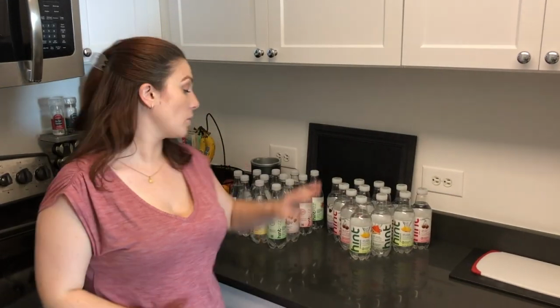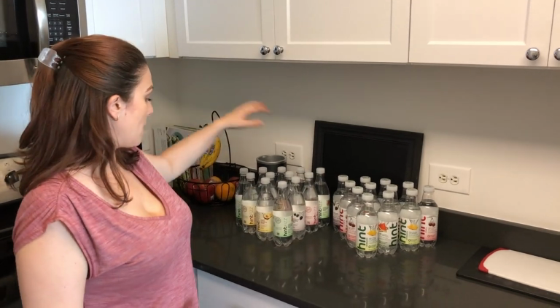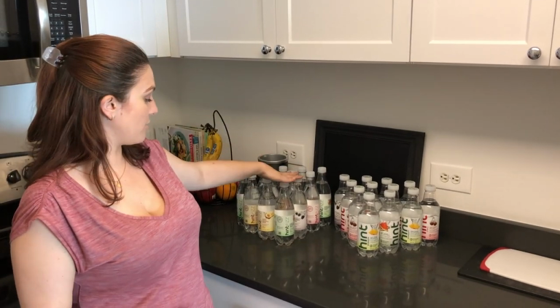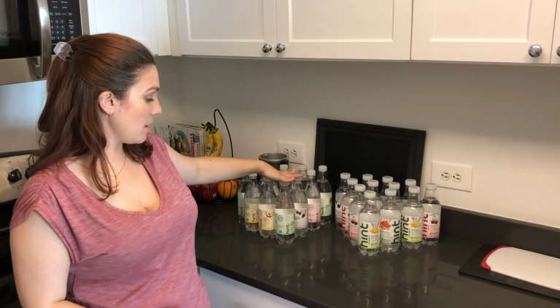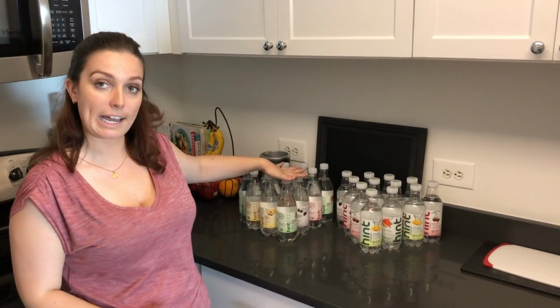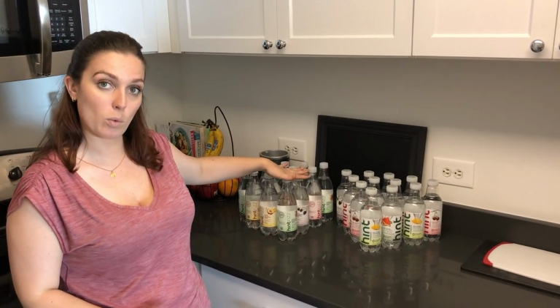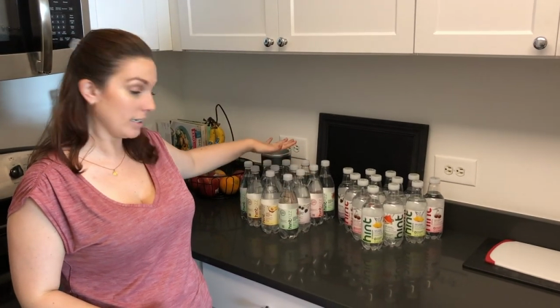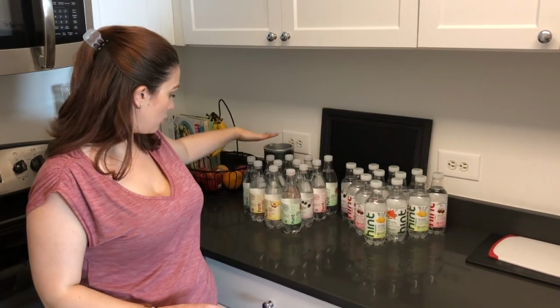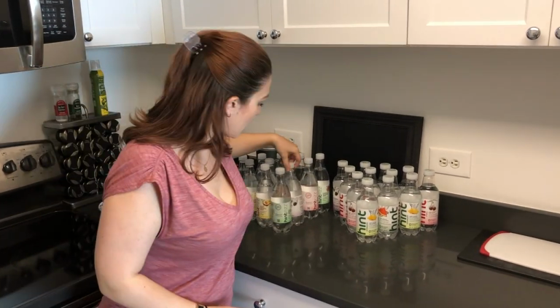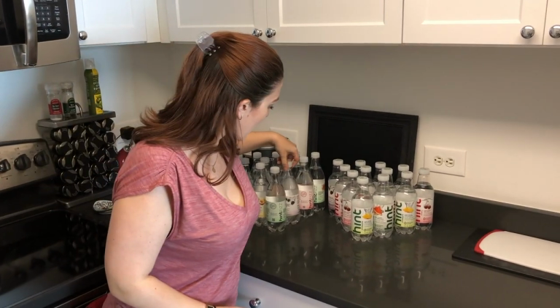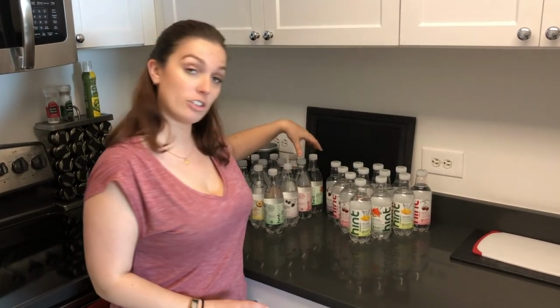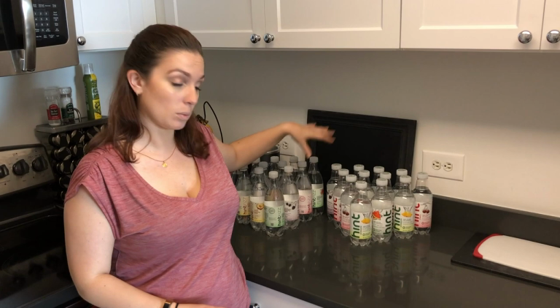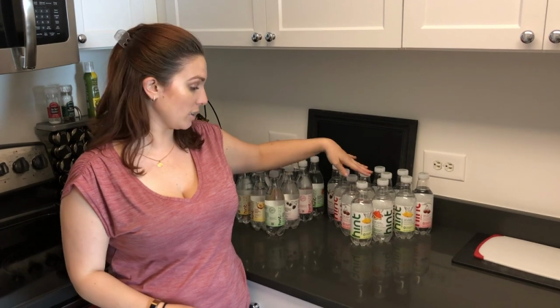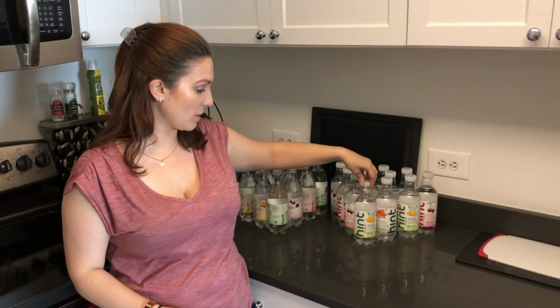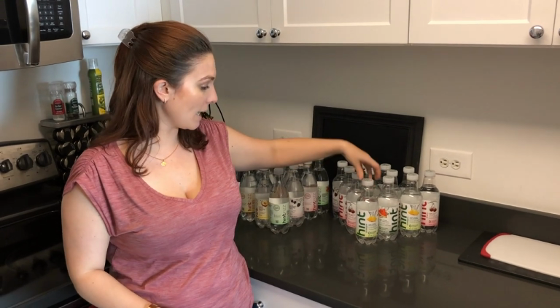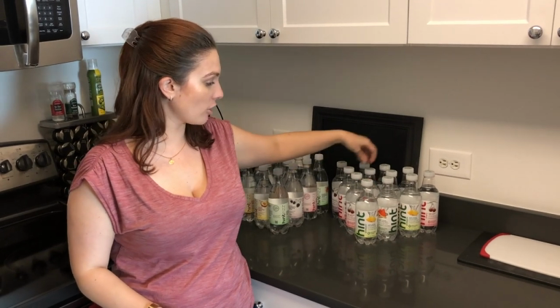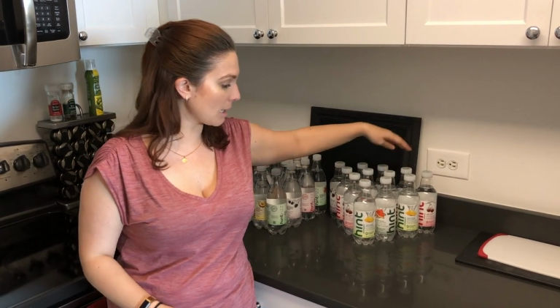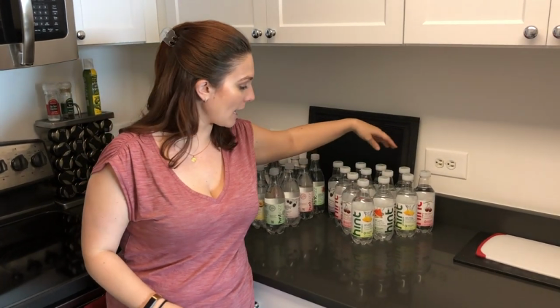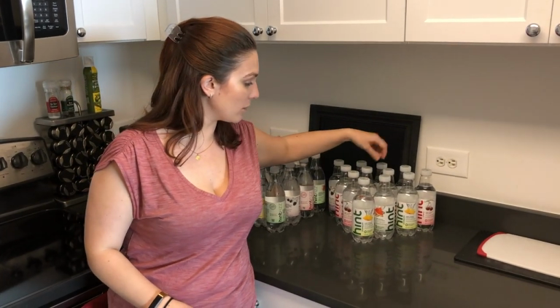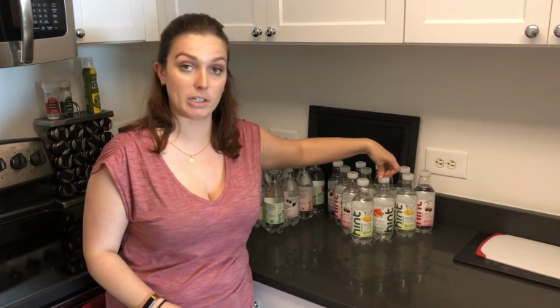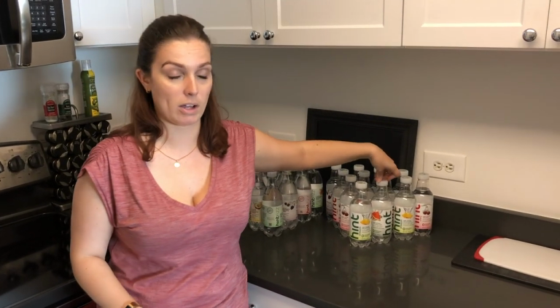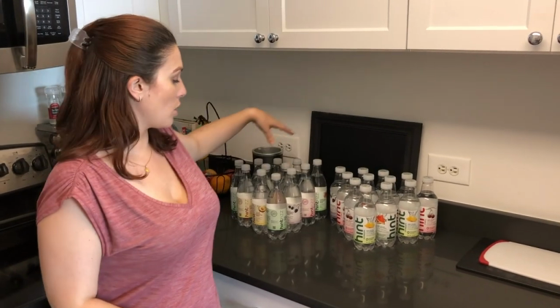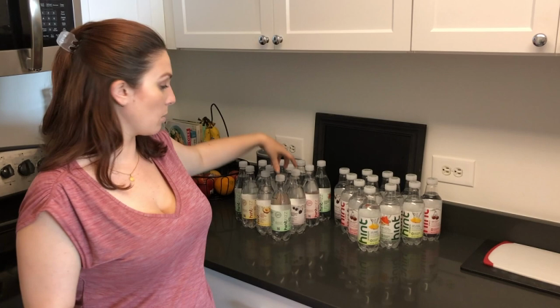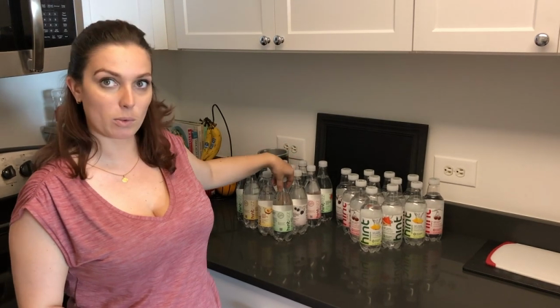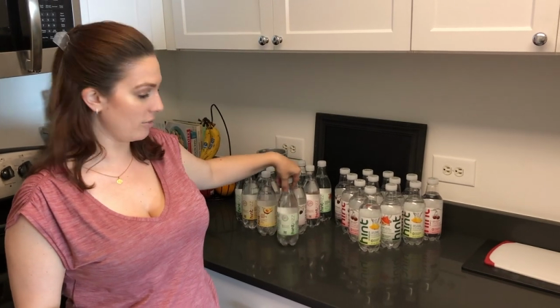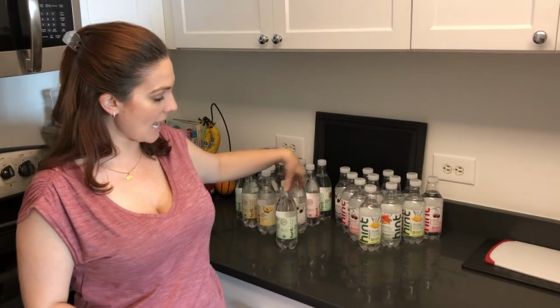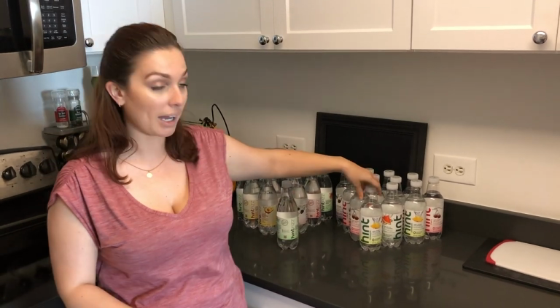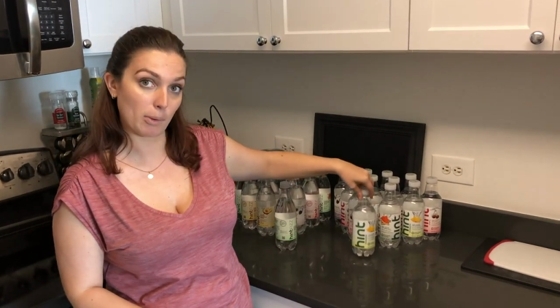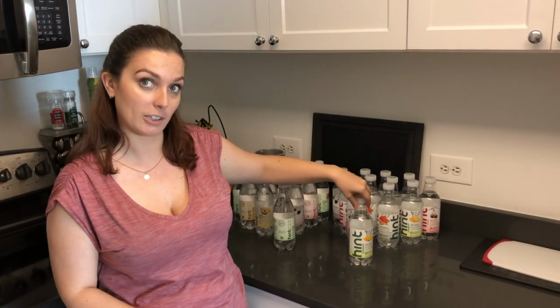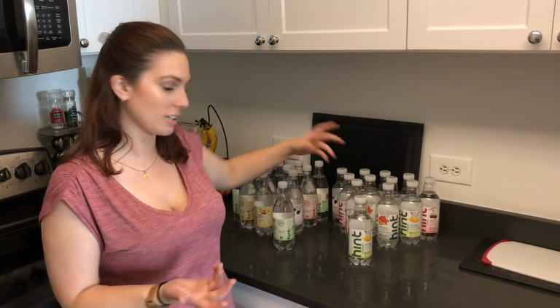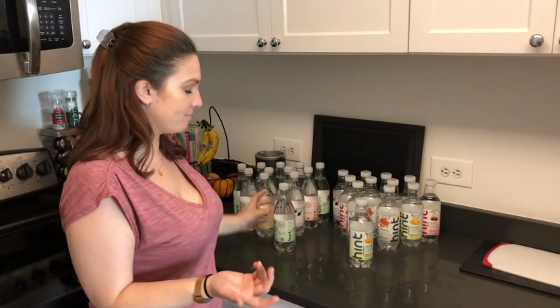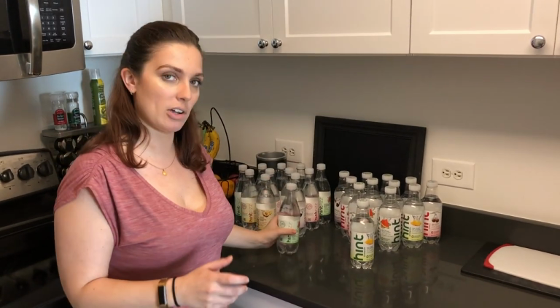So apparently with the fizzy we have watermelon, peach, blackberry, and cherry. With the regular water we've got pineapple, cherry, blackberry, and watermelon as well. So we're gonna try the watermelon fizzy and the pineapple regular and just kind of see how it goes.